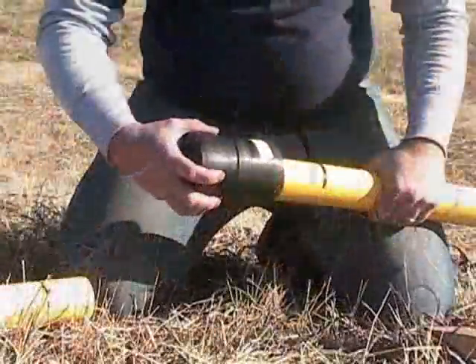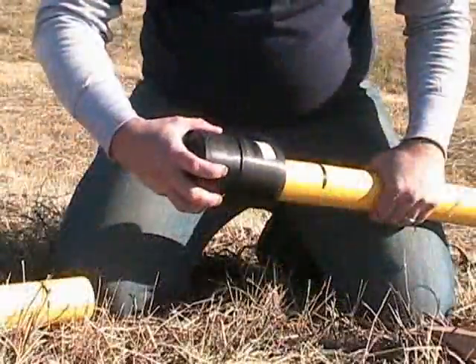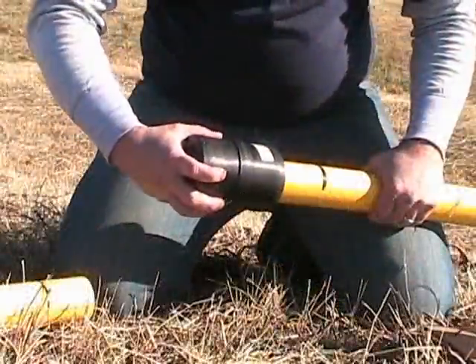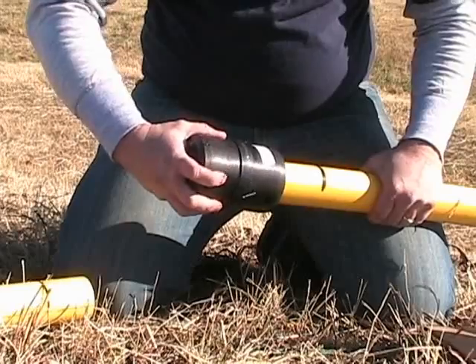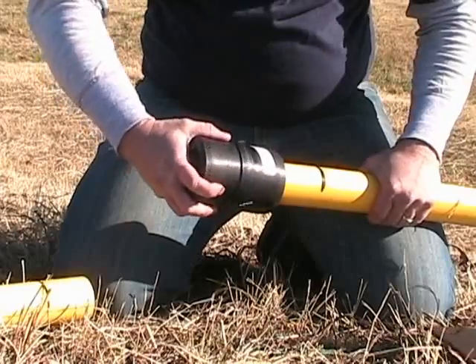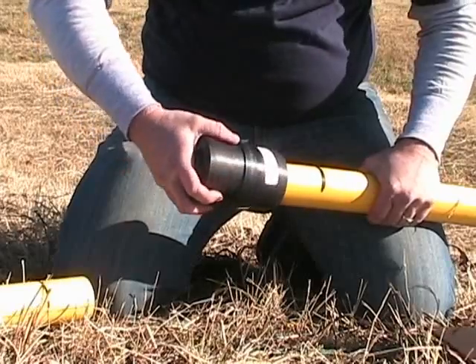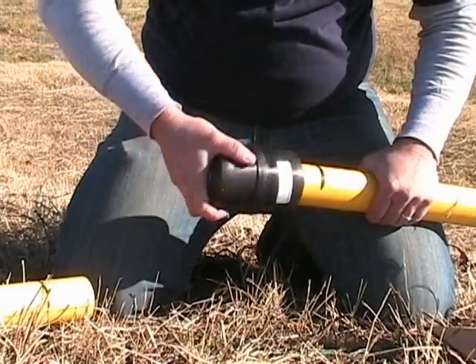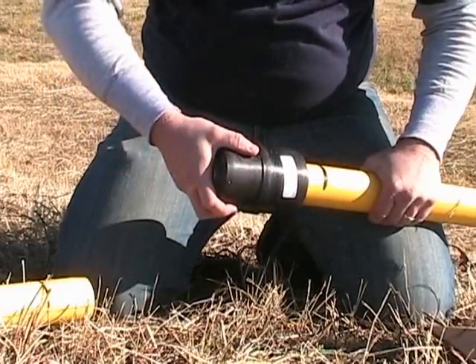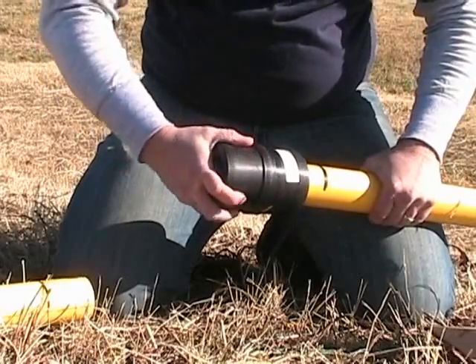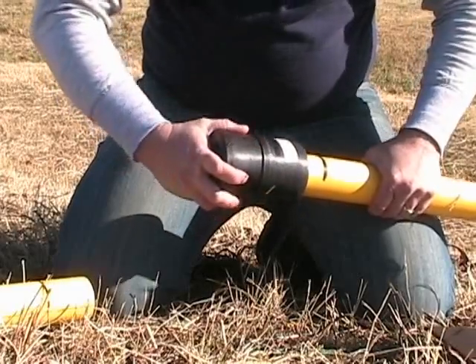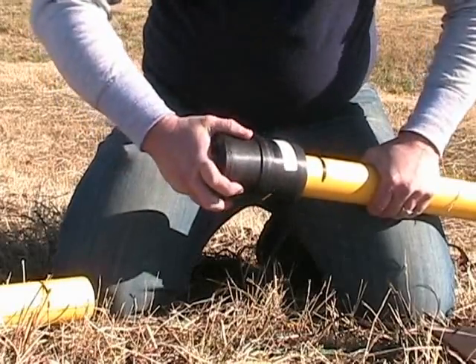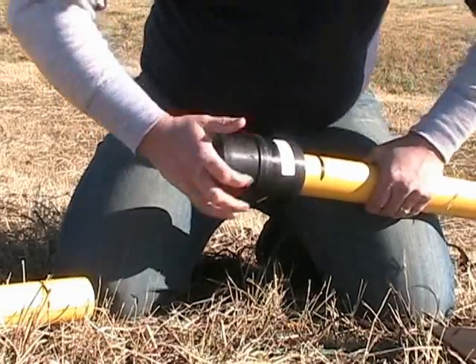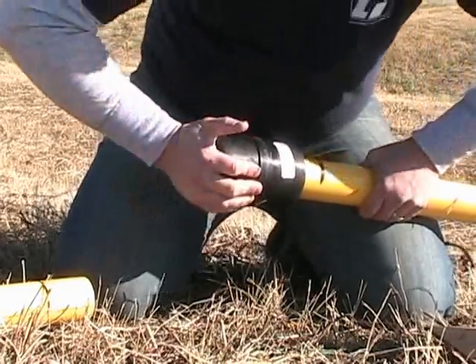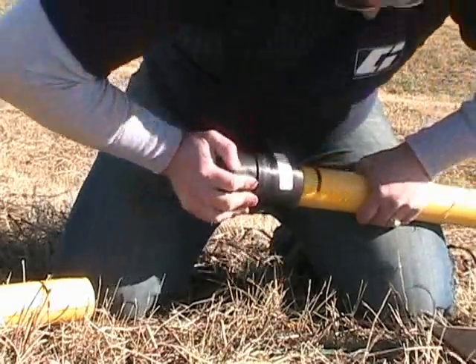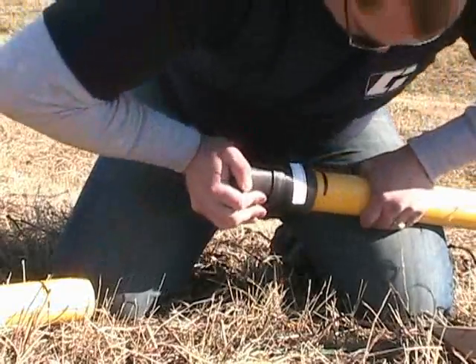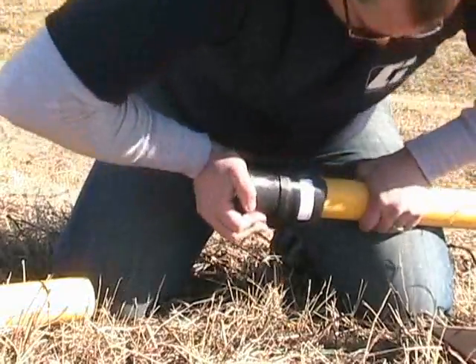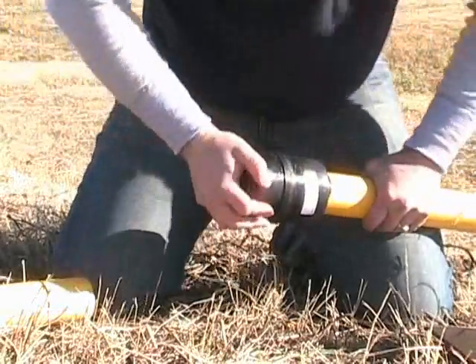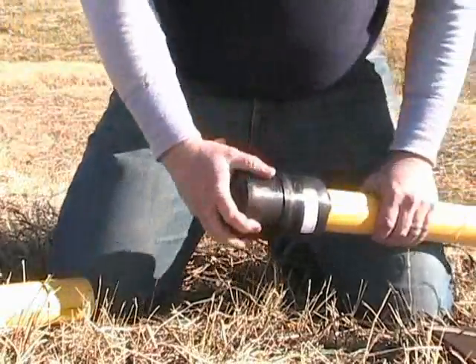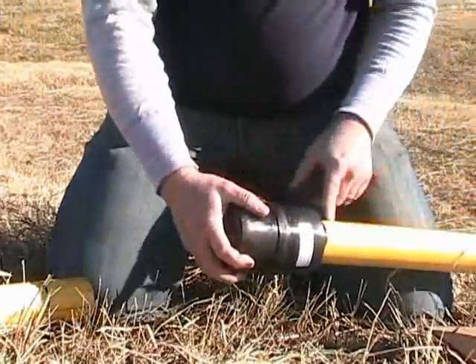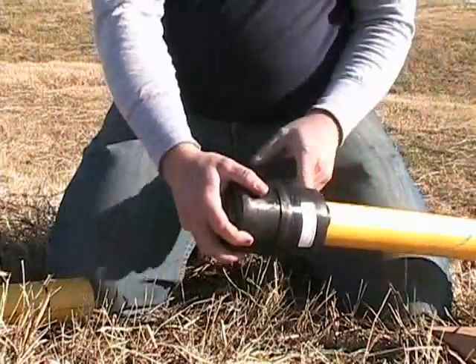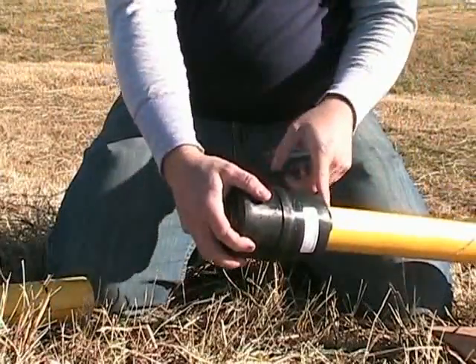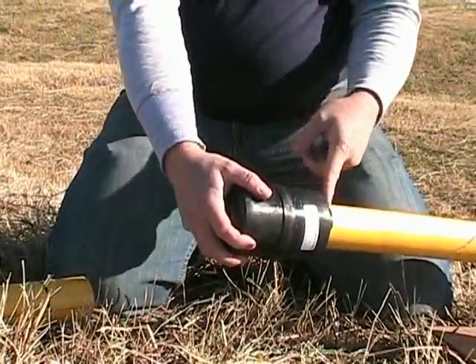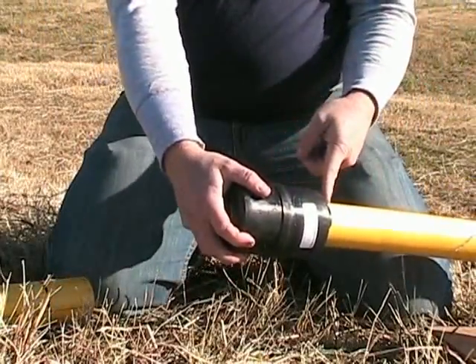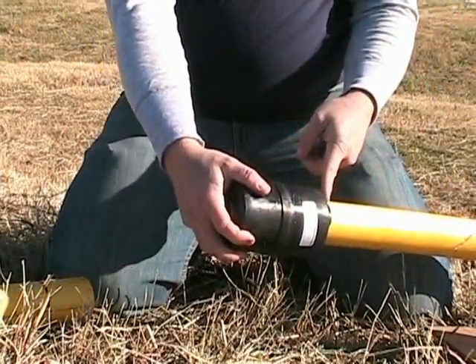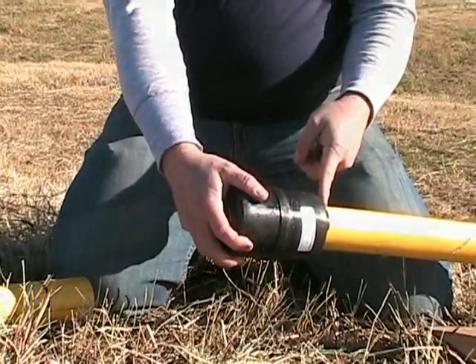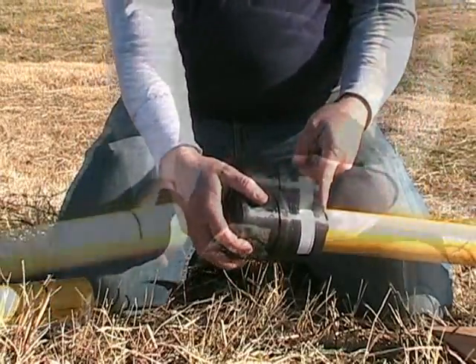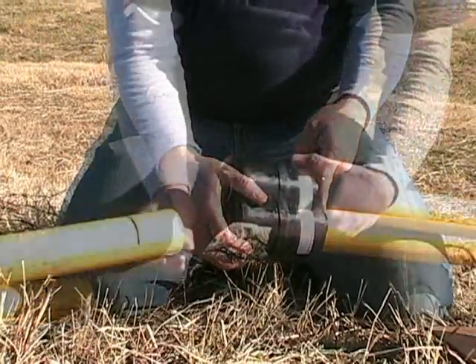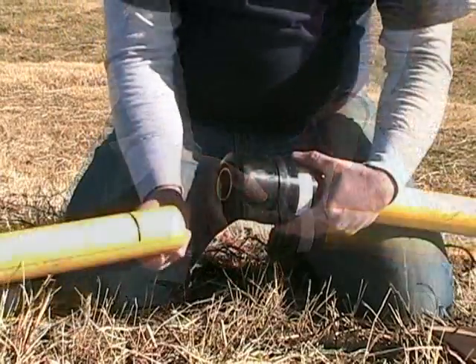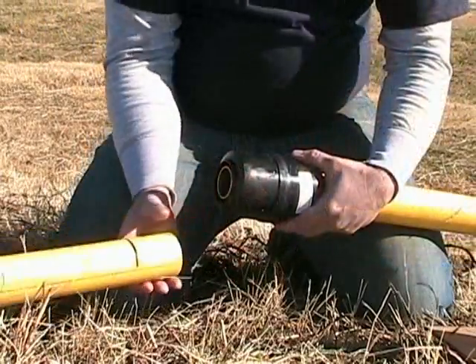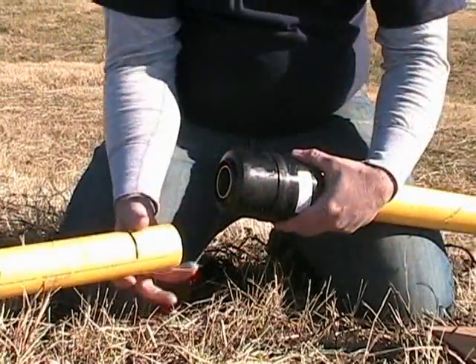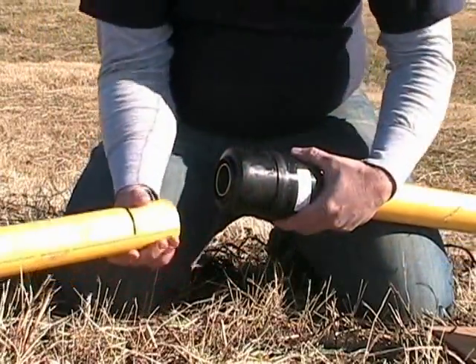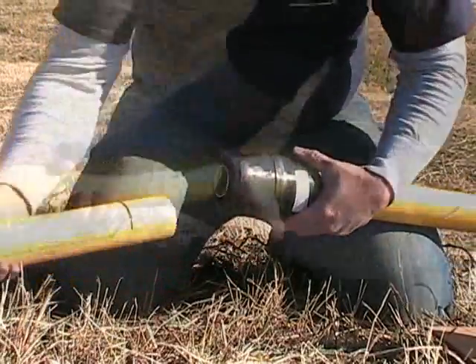Stab the pipe completely into the fitting so that the mark is within 1 1/8 inch from the fitting entrance. Repeat for the other end.